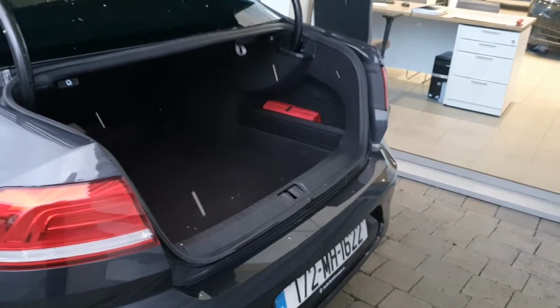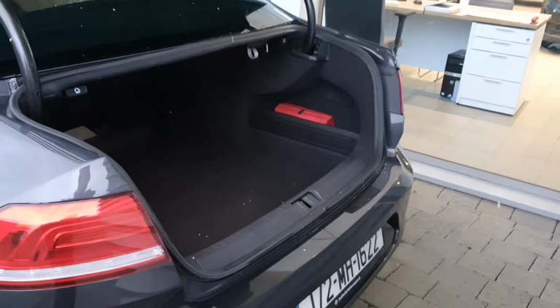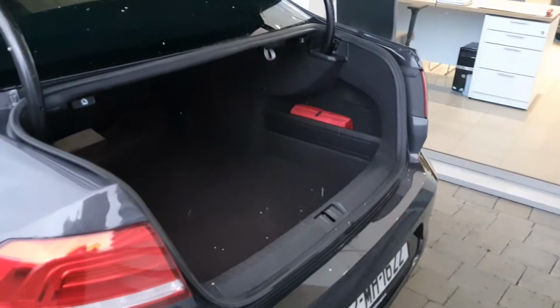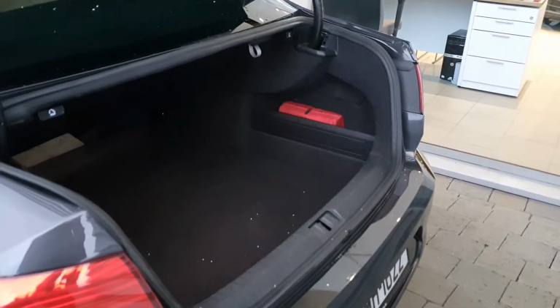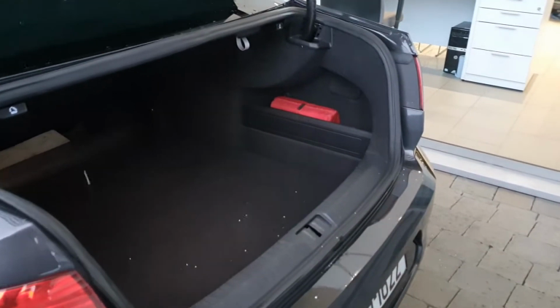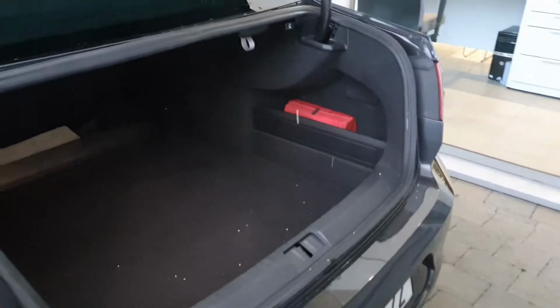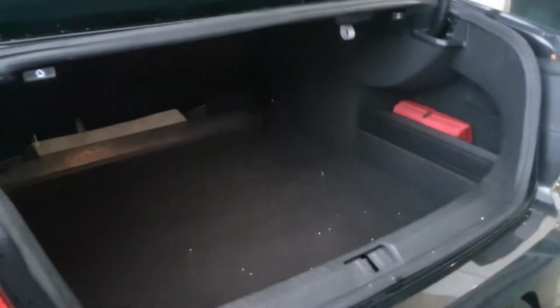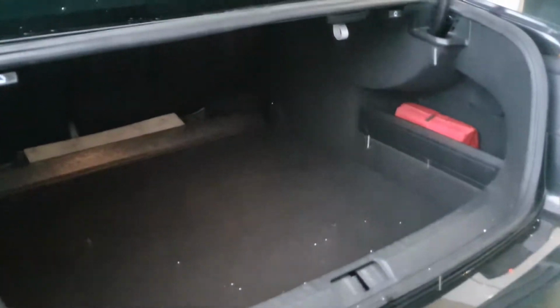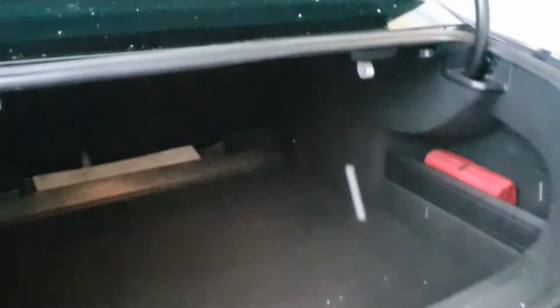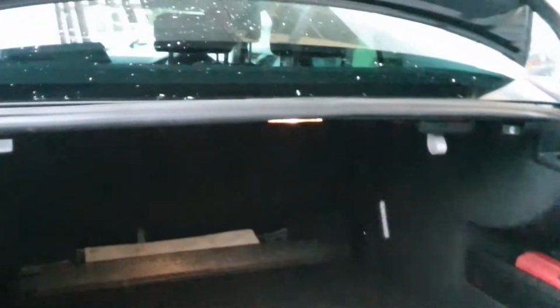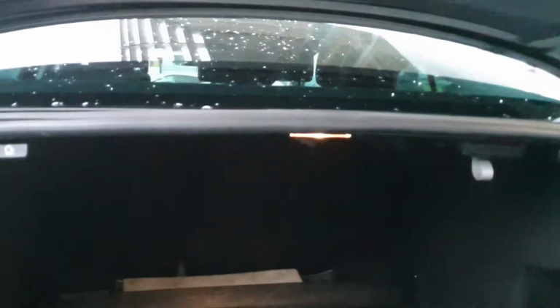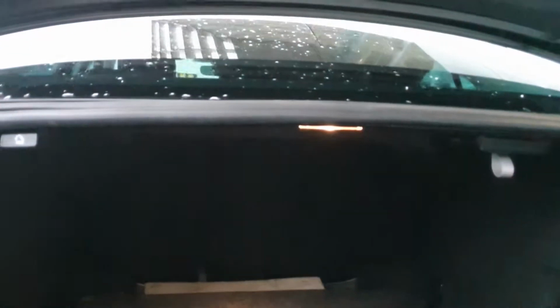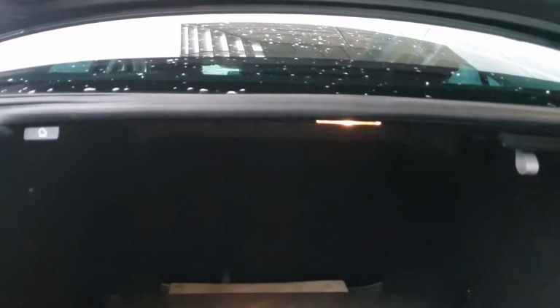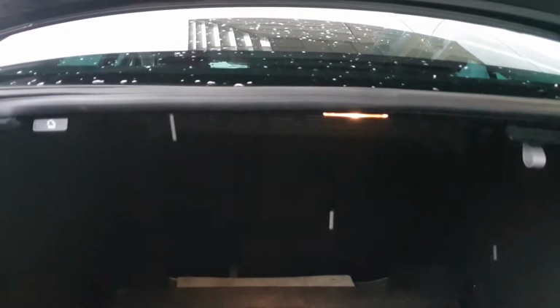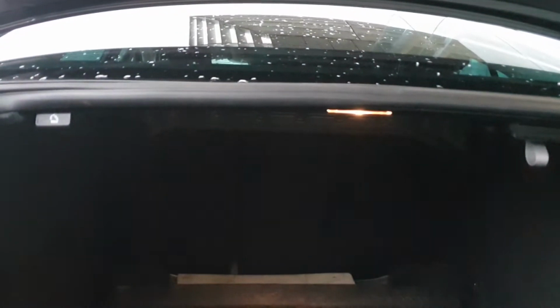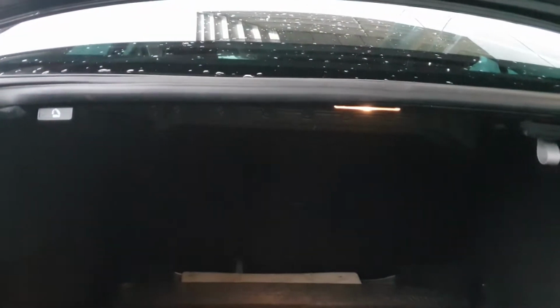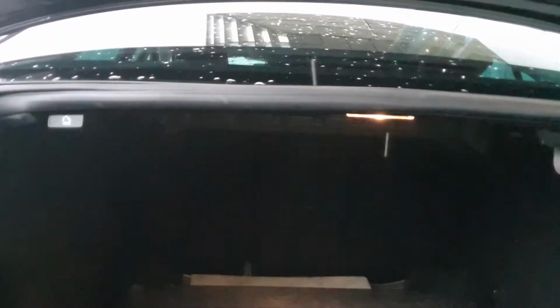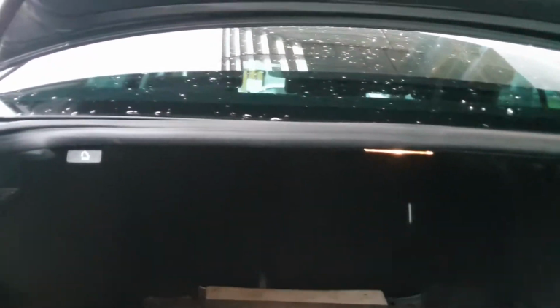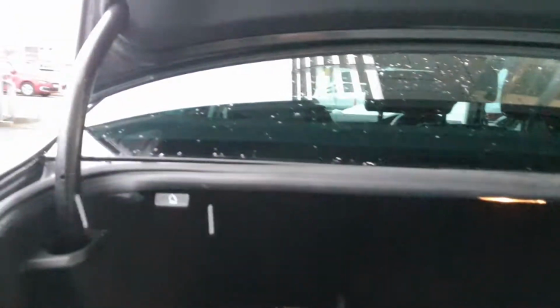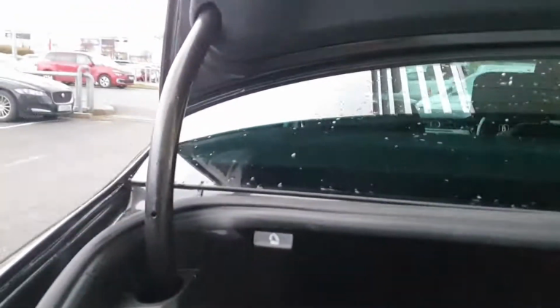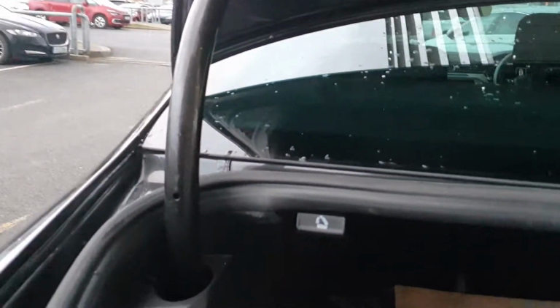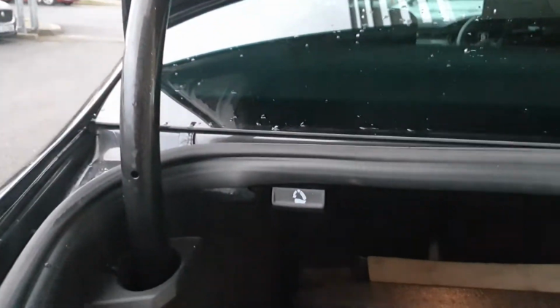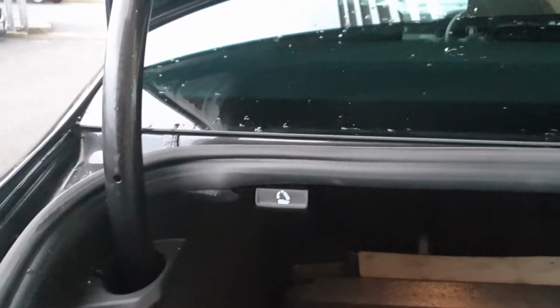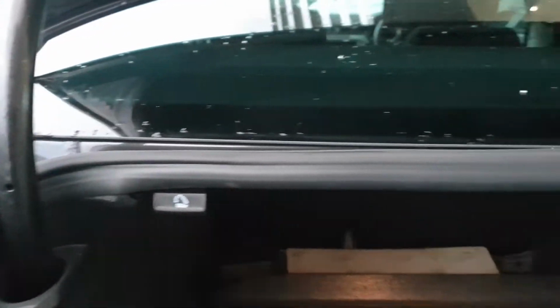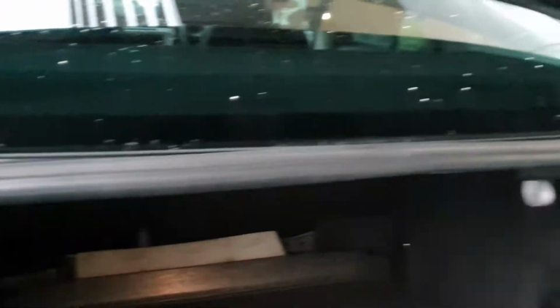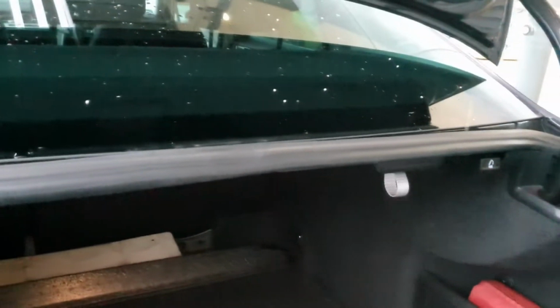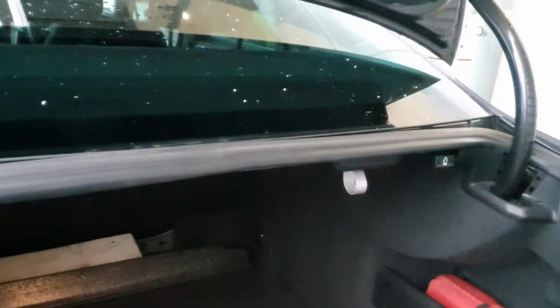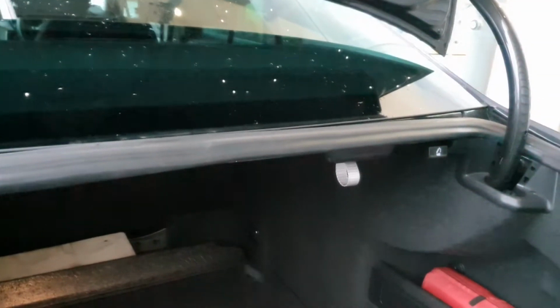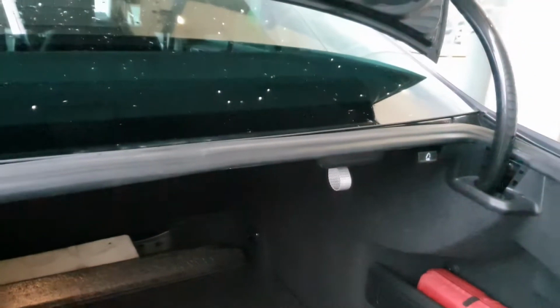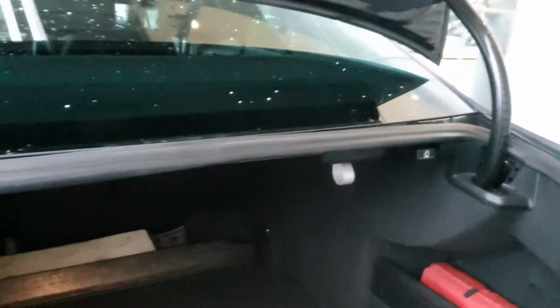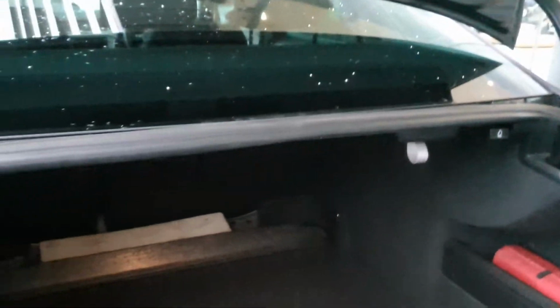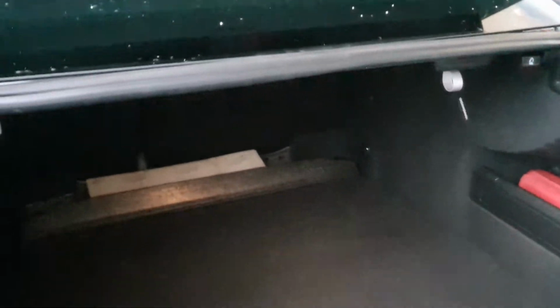Now guys, just to show you the boot space real quick as well — it's very spacious. You have your 60-40 rear folding split seats at the back there as well, and you also have your two quick release buttons, so it's very spacious.